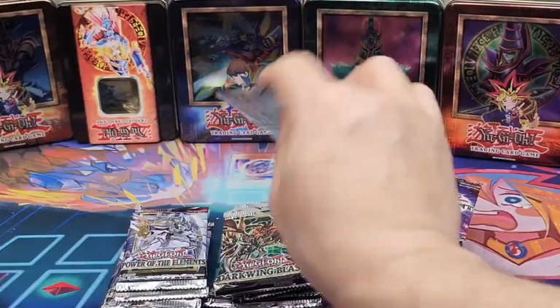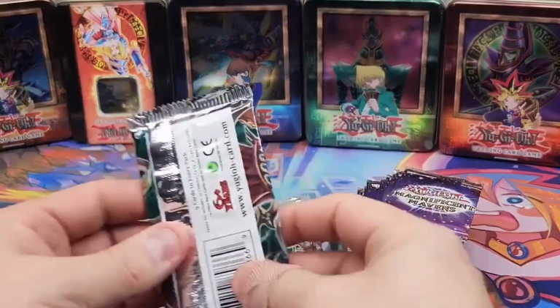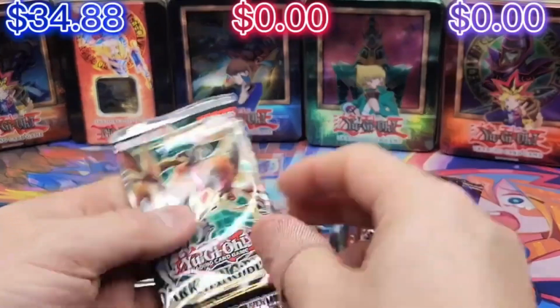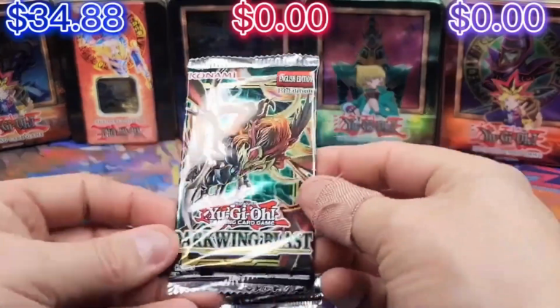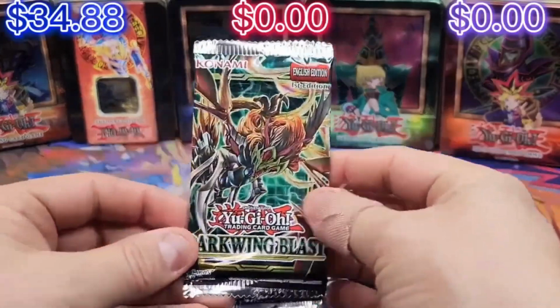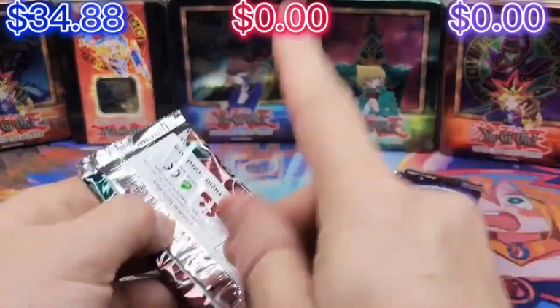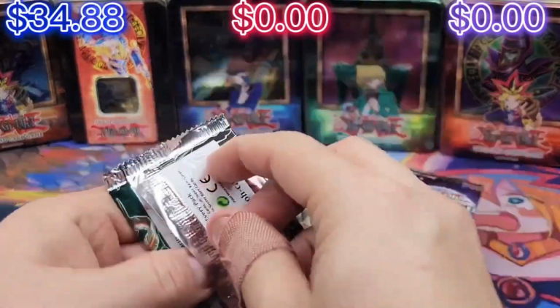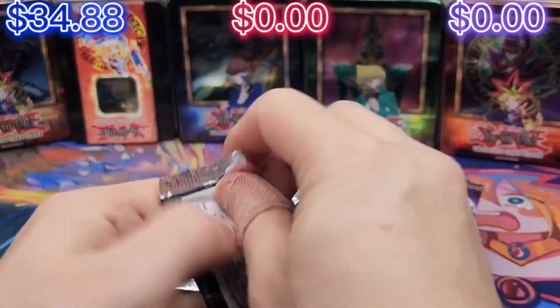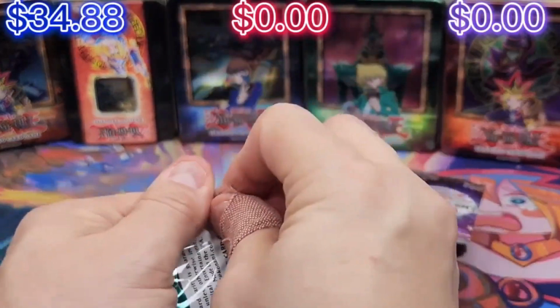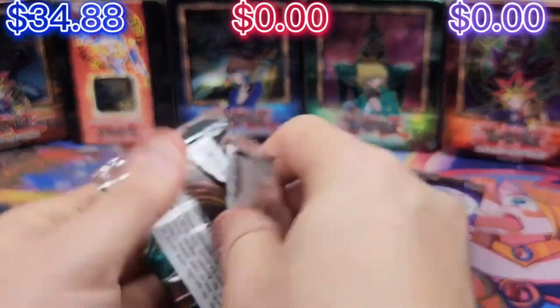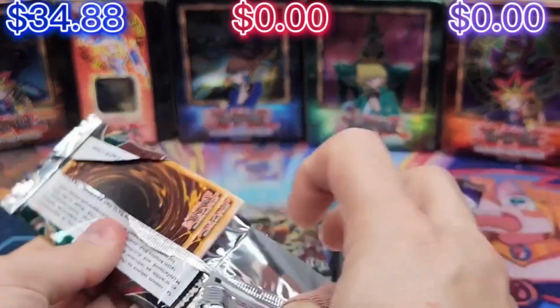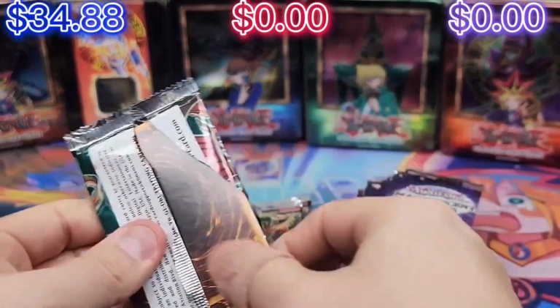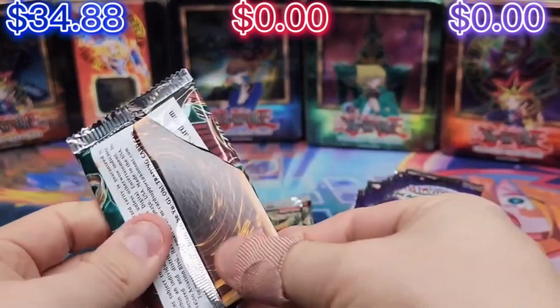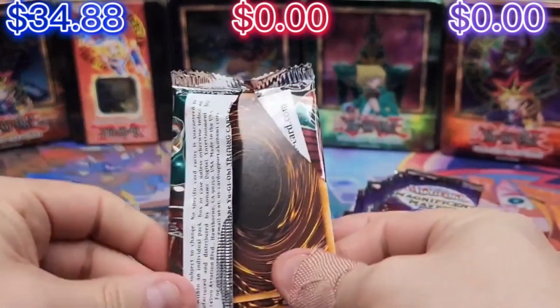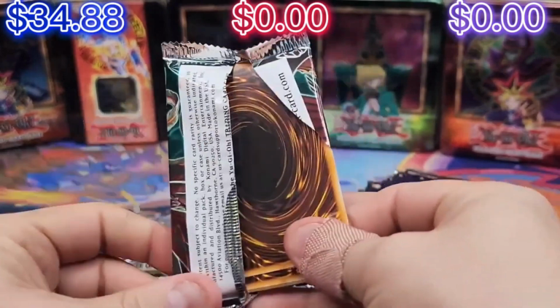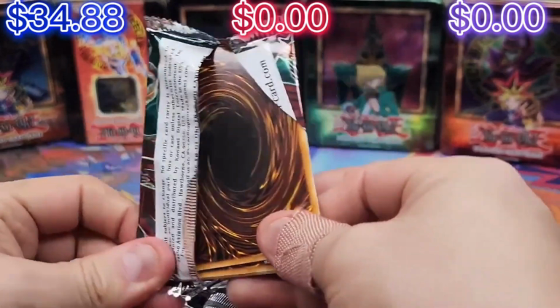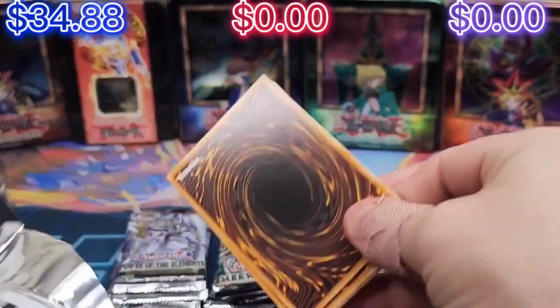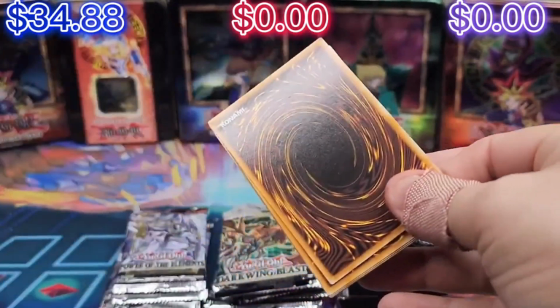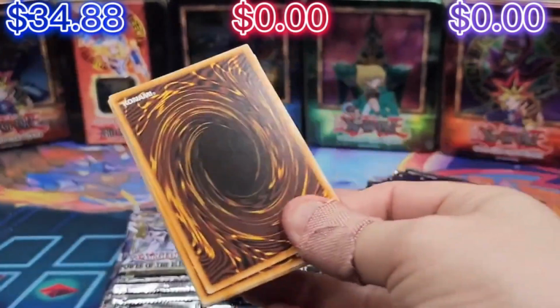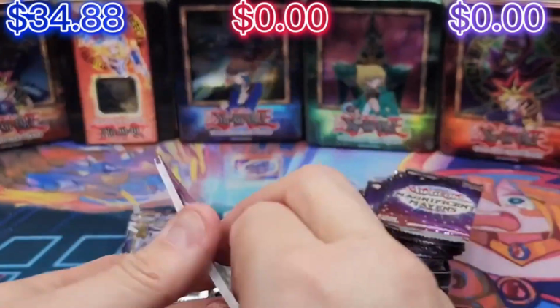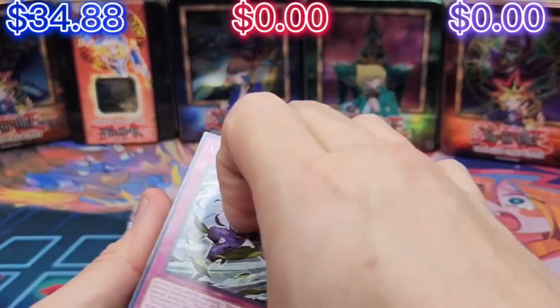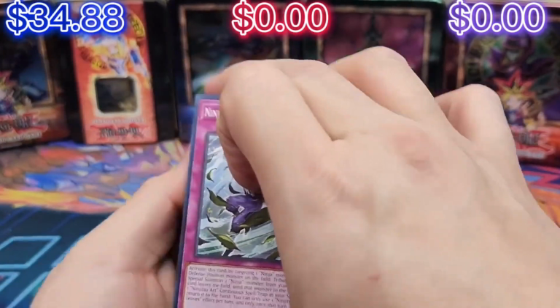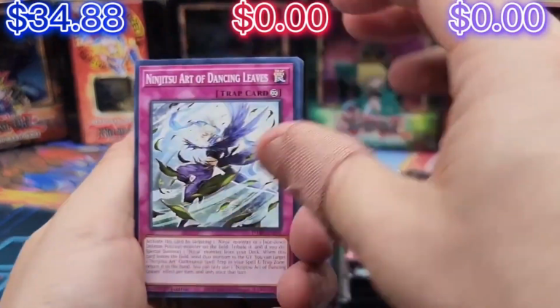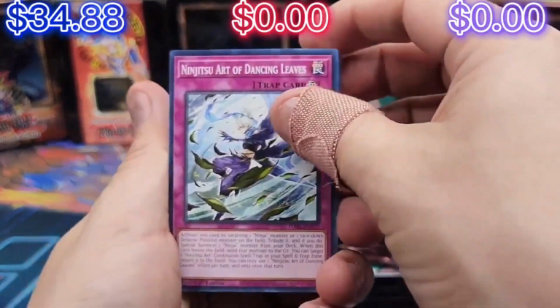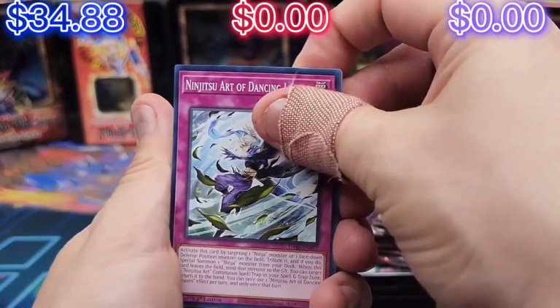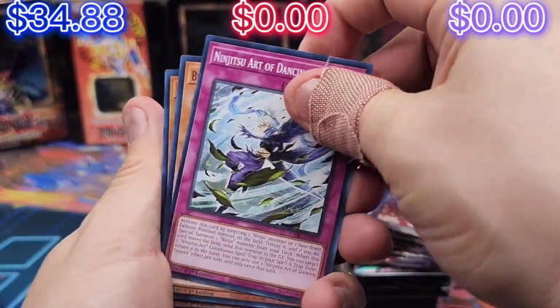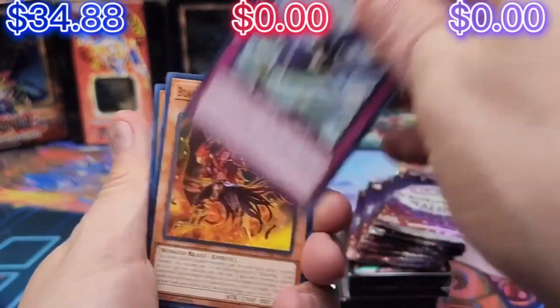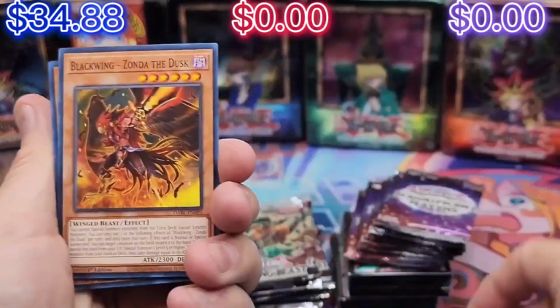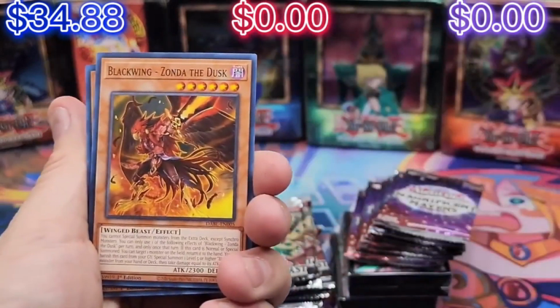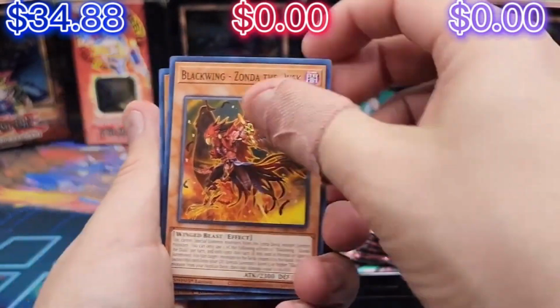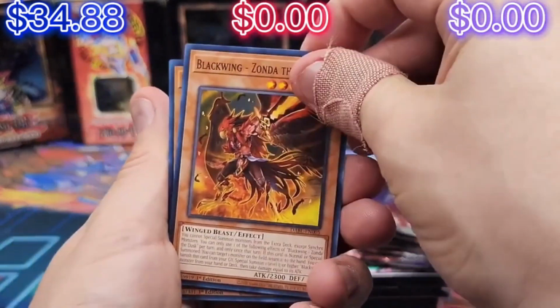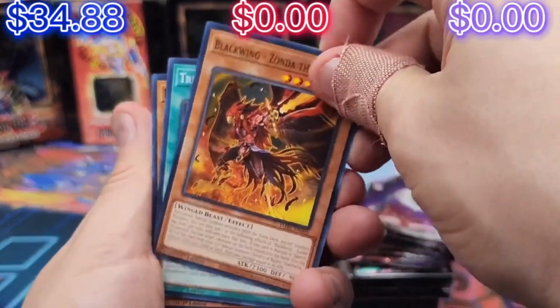All right, let's switch up to Darkwing Blast, which I believe to be the second best in my humble opinion. And don't even at me, bro. Don't even at me. I know, Jose — I know you're about to say something. Don't even.